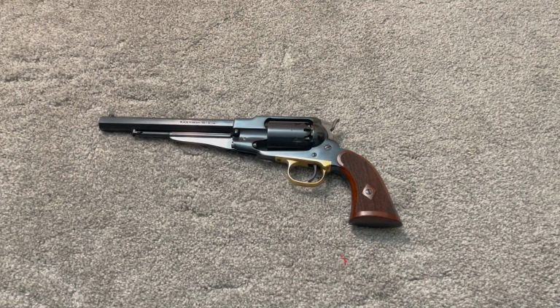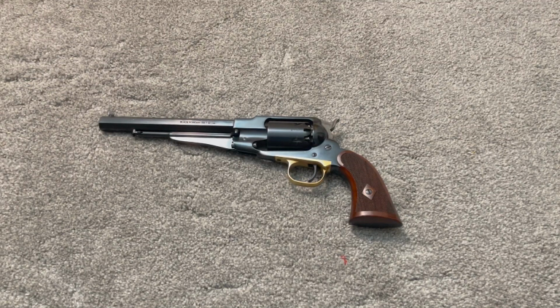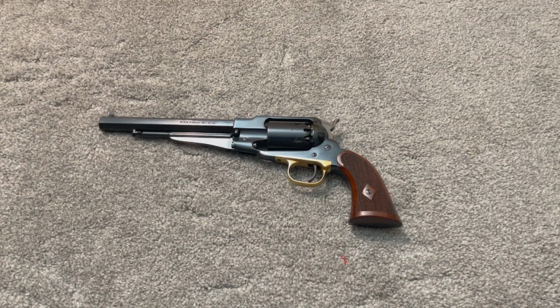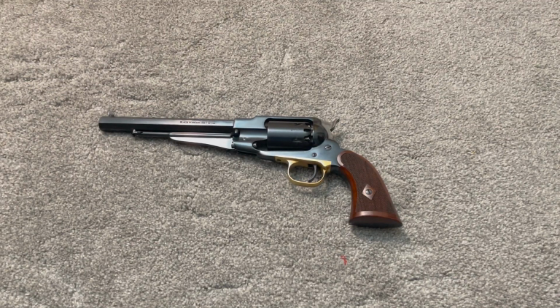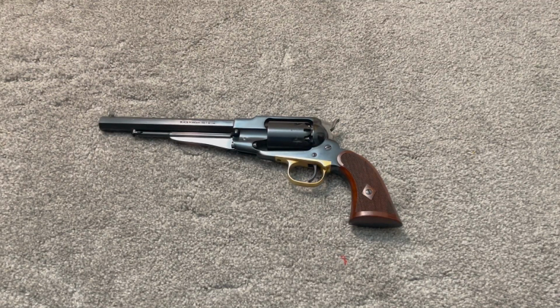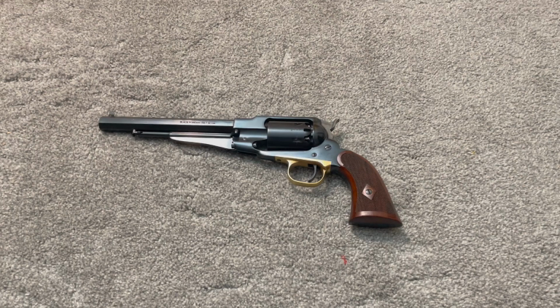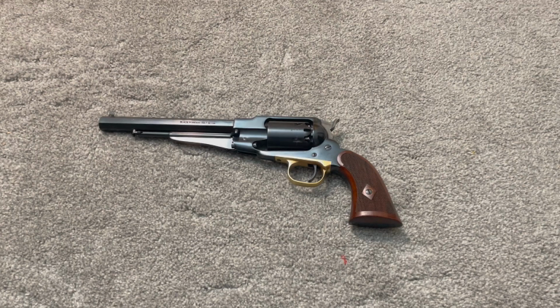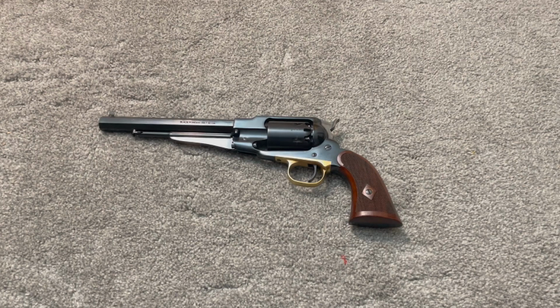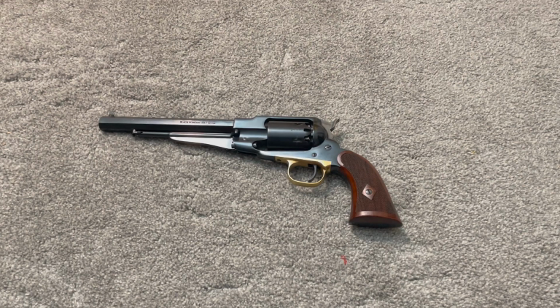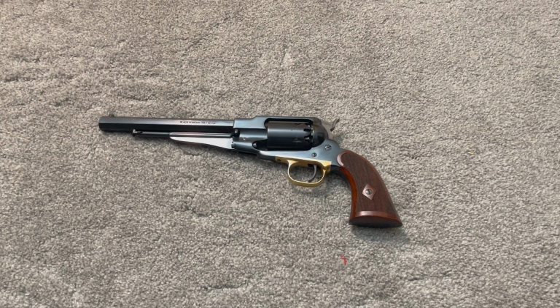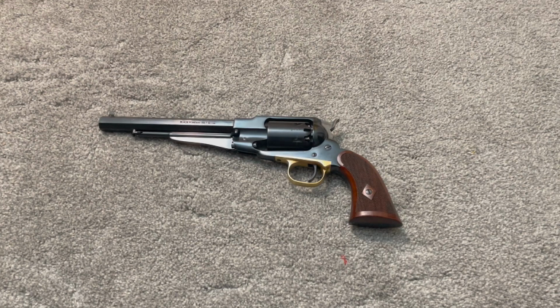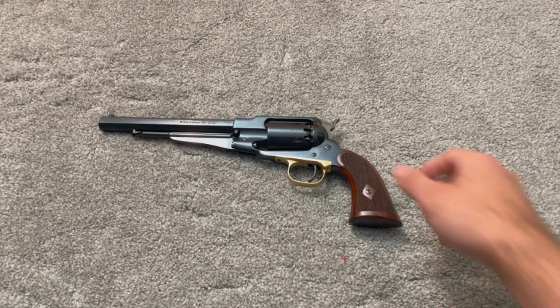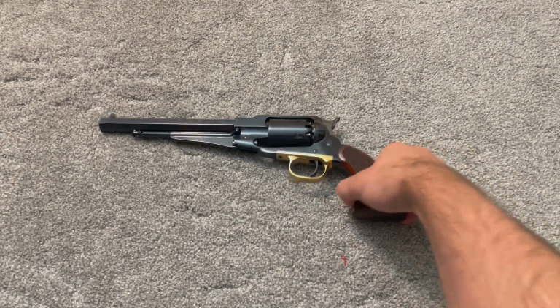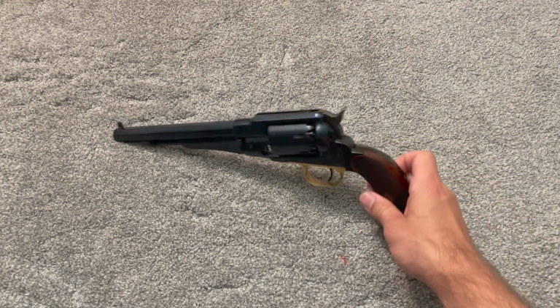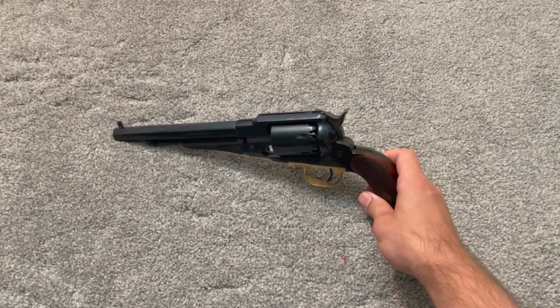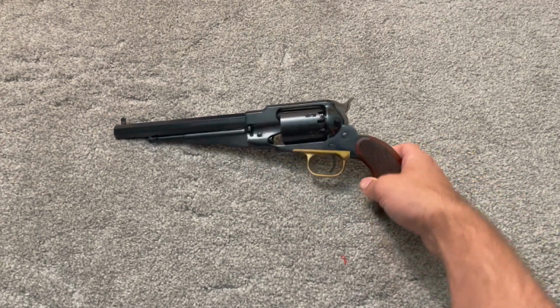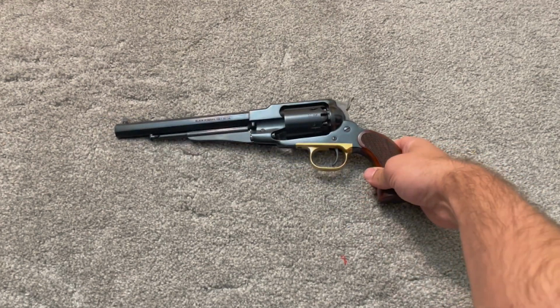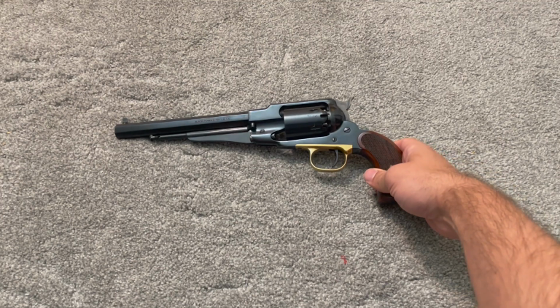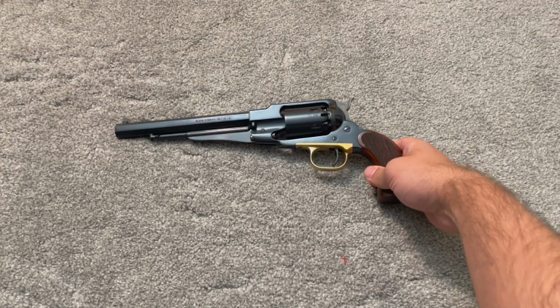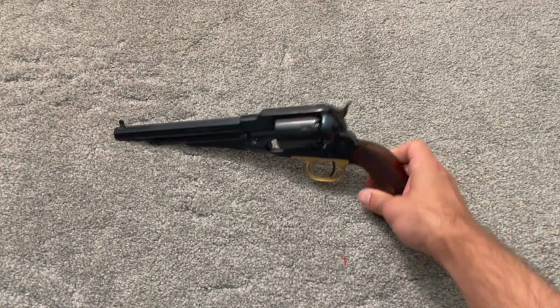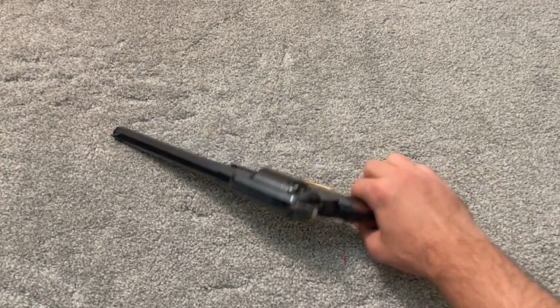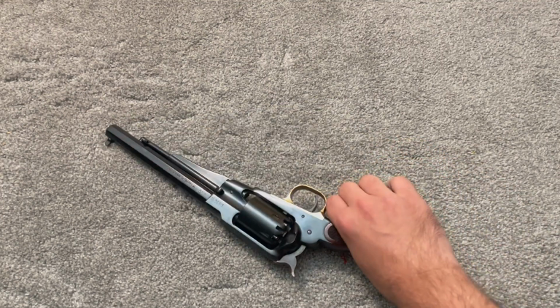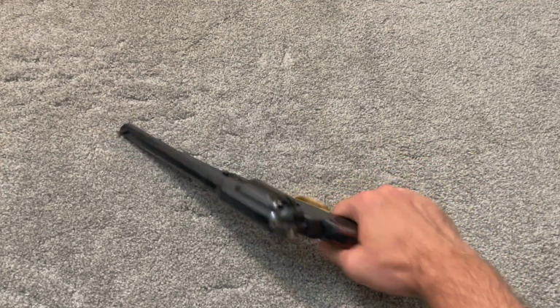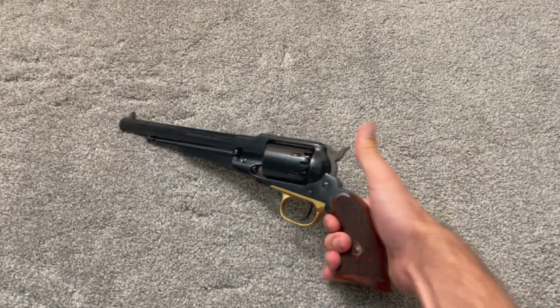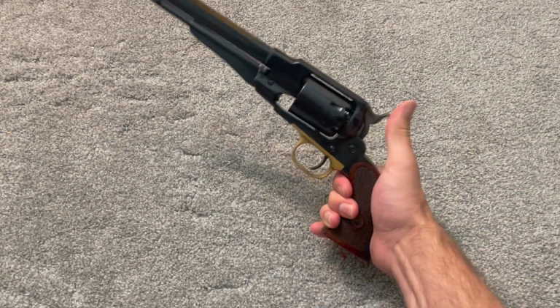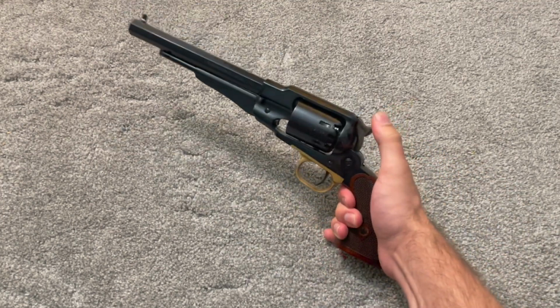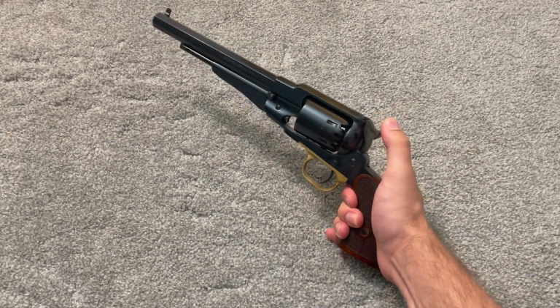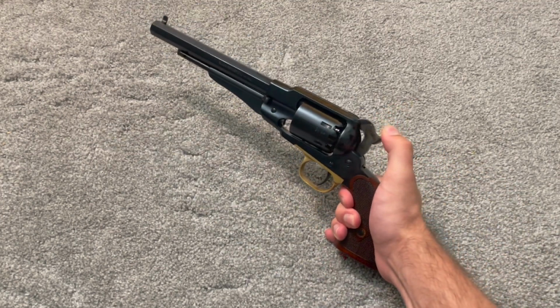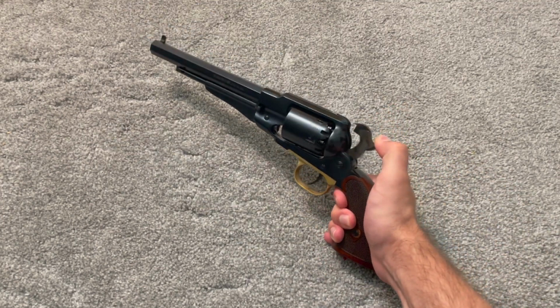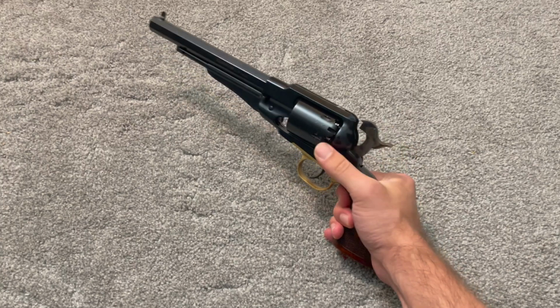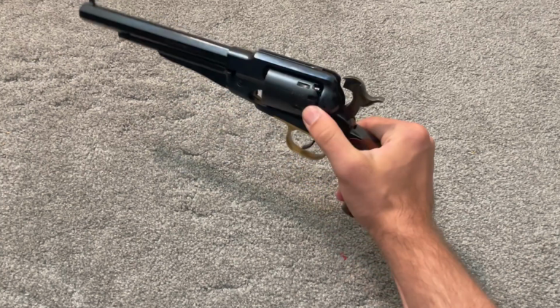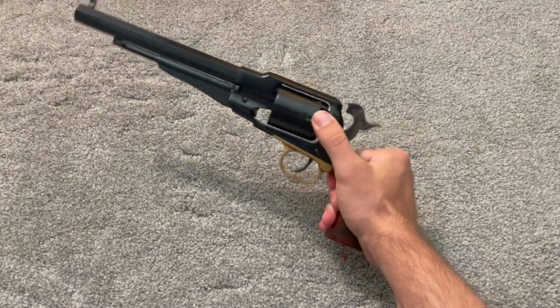I just wanted to make a quick addendum to a video I made a few weeks ago about cylinder swapping the Remington 1858, or the new model. It seems to have been quite contentious.